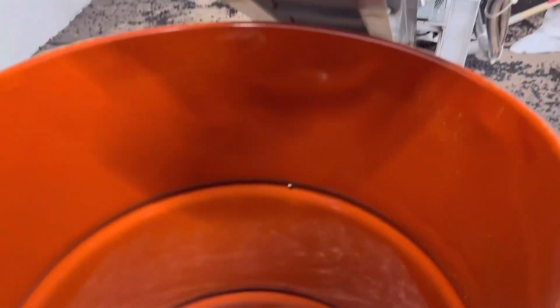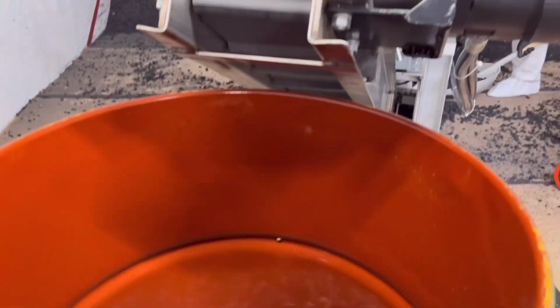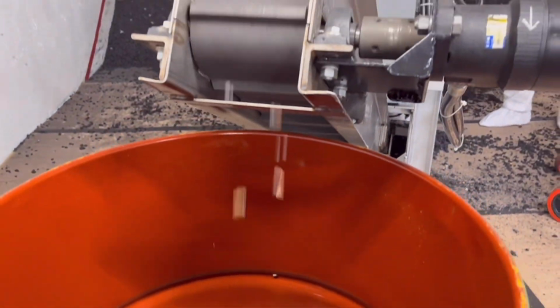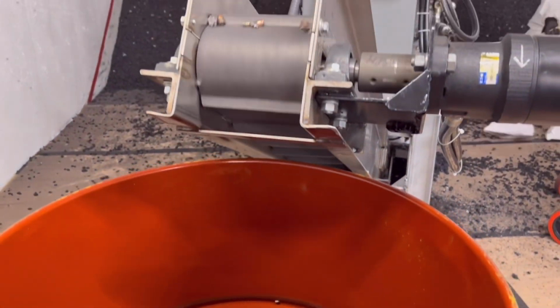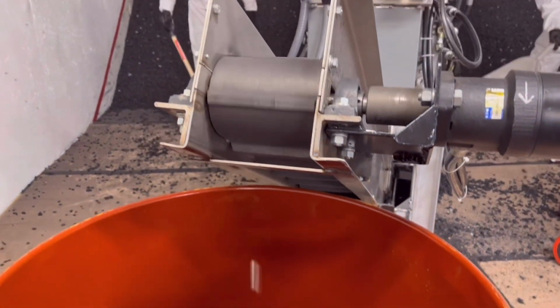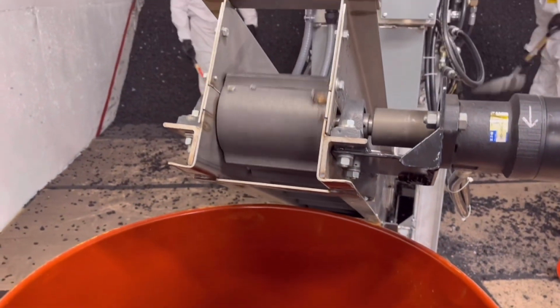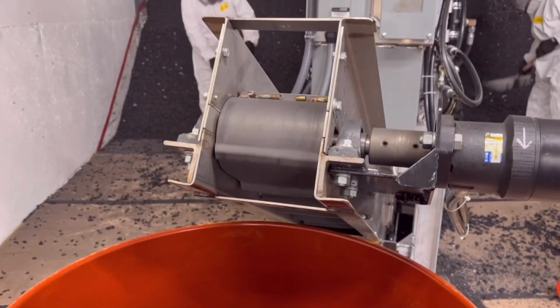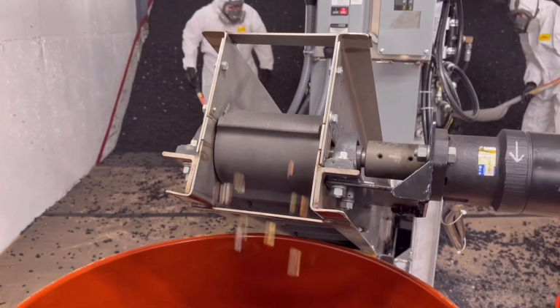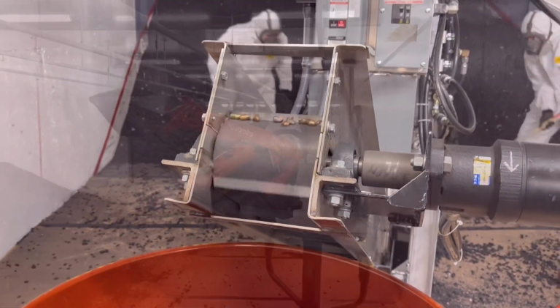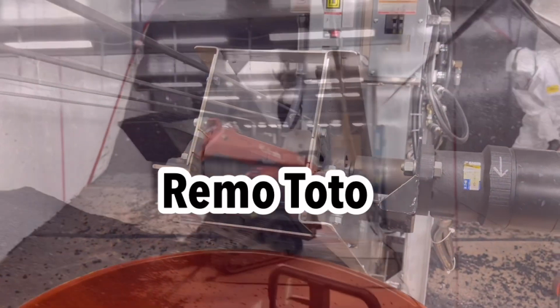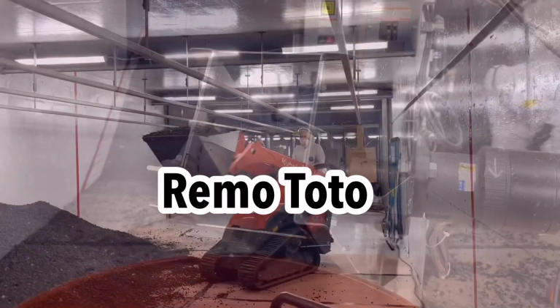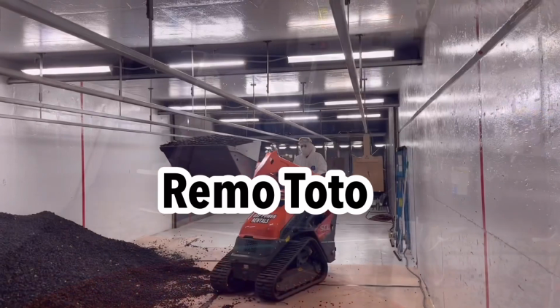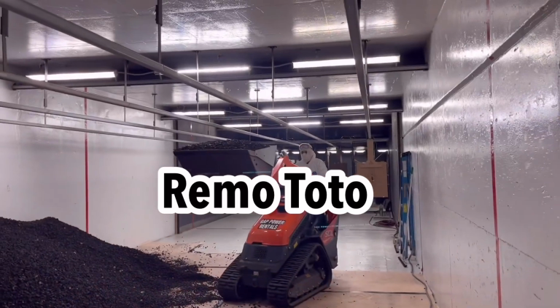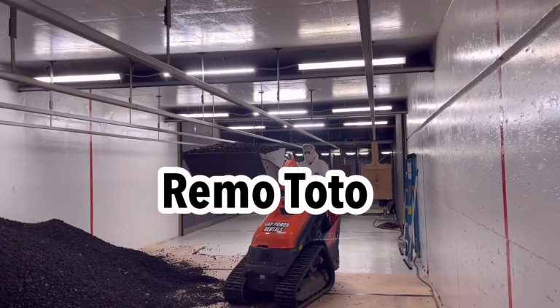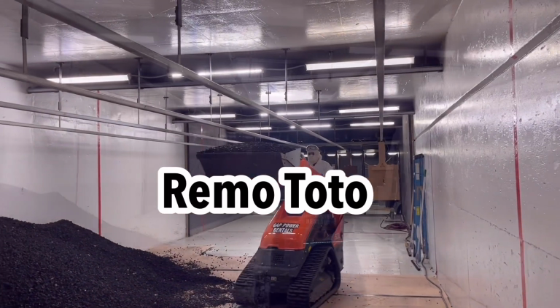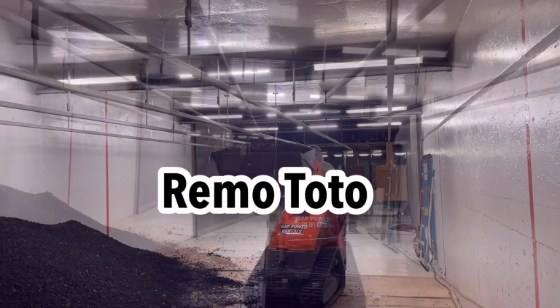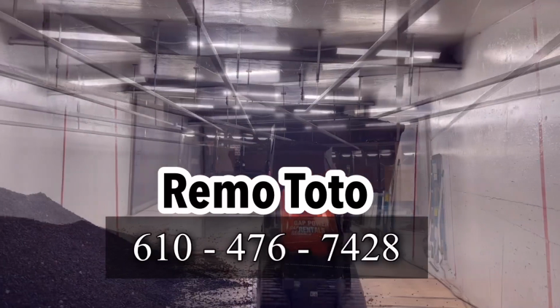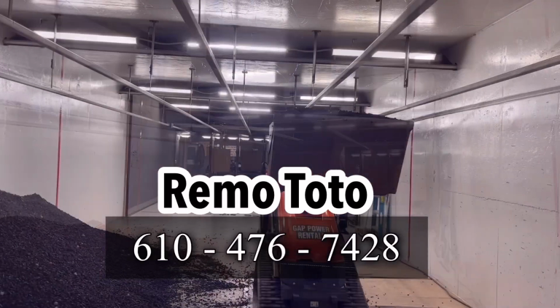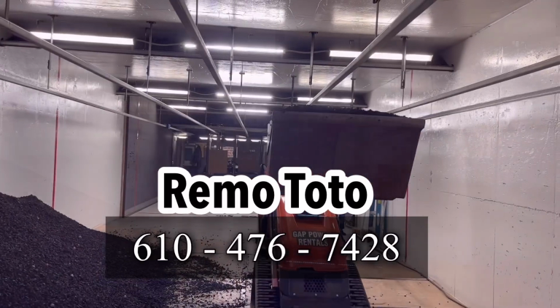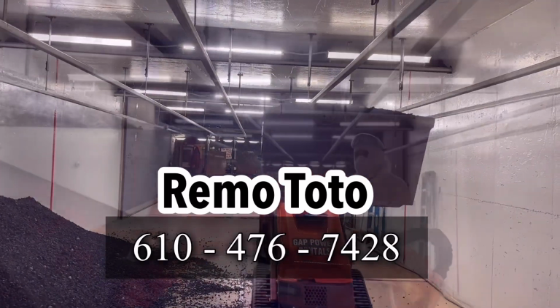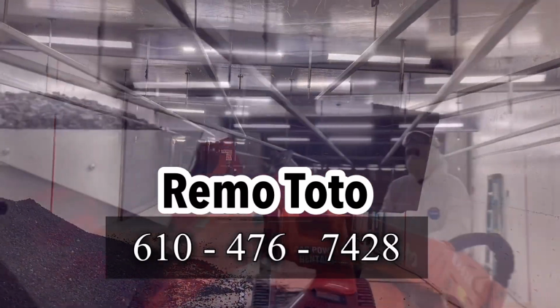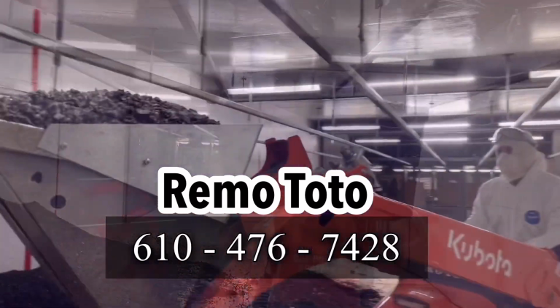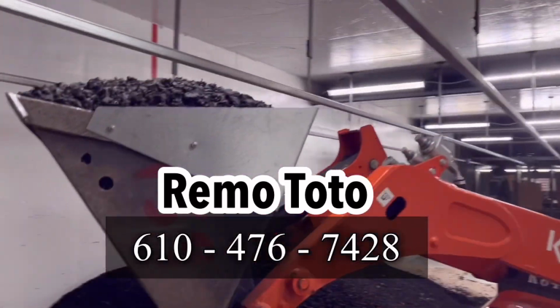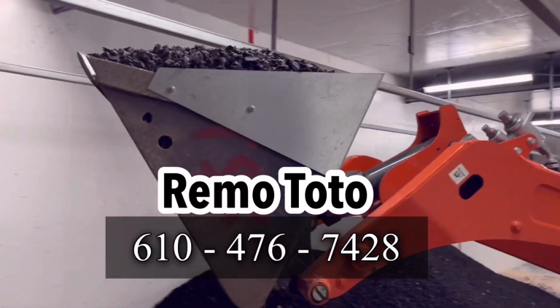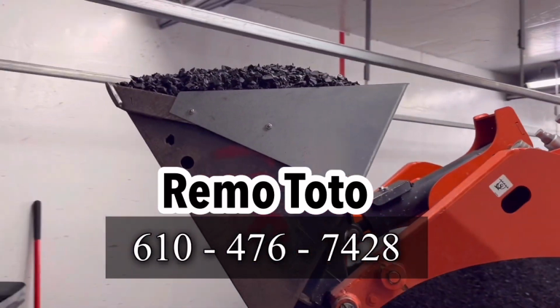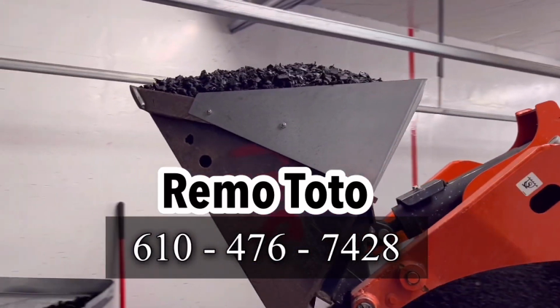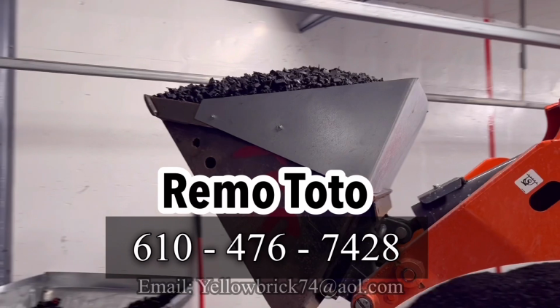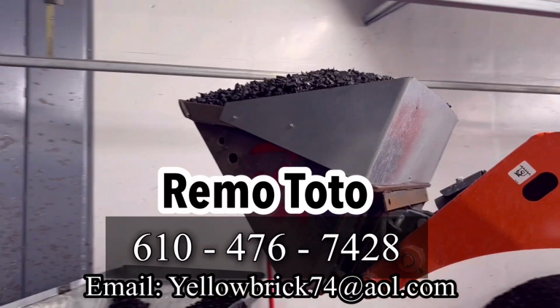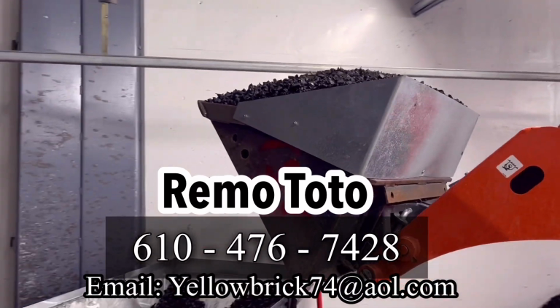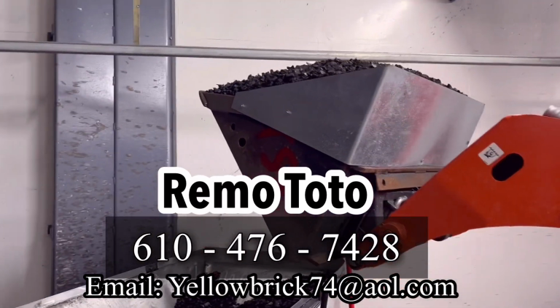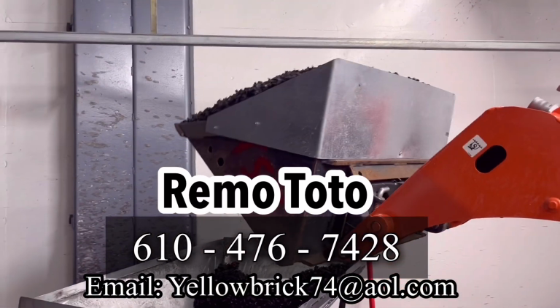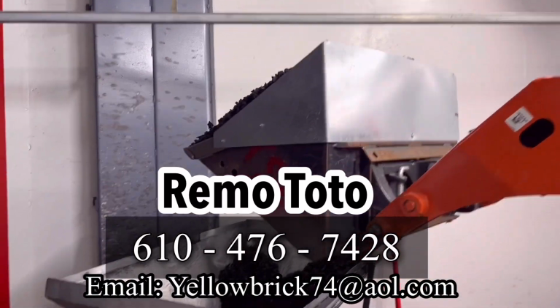Anyone with interest to buy this equipment, contact Remo Toto at 610-476-7428. Thank you and have a good day.